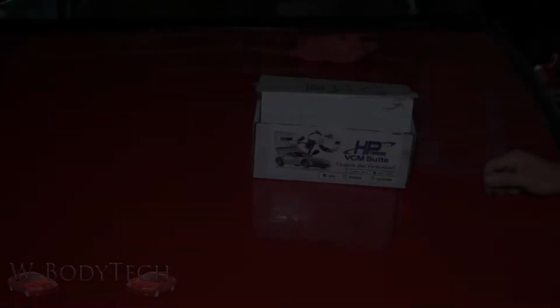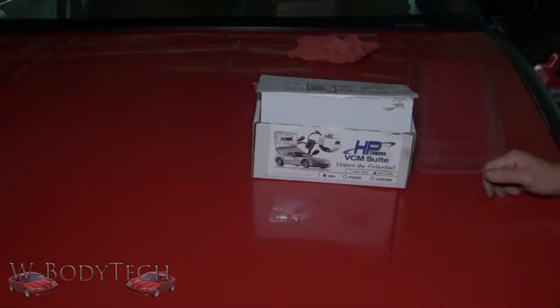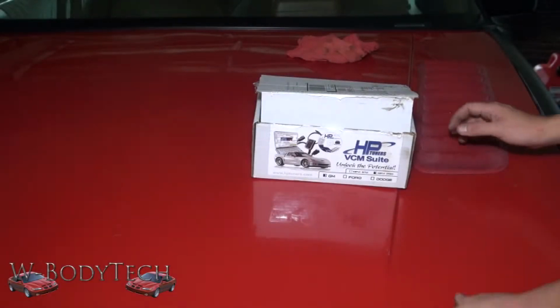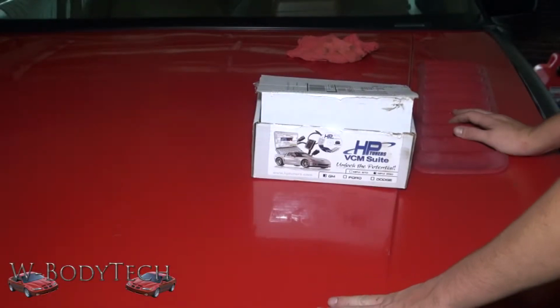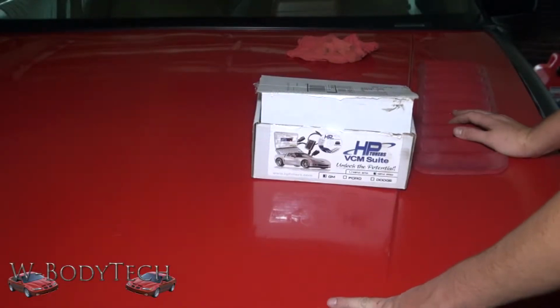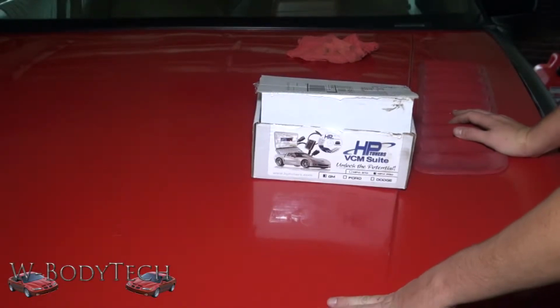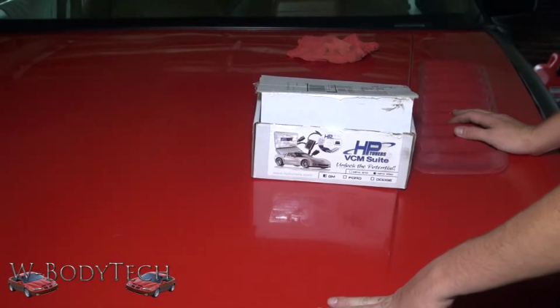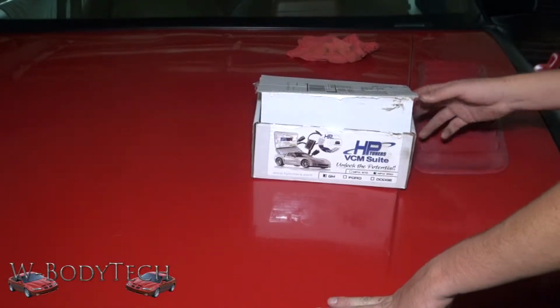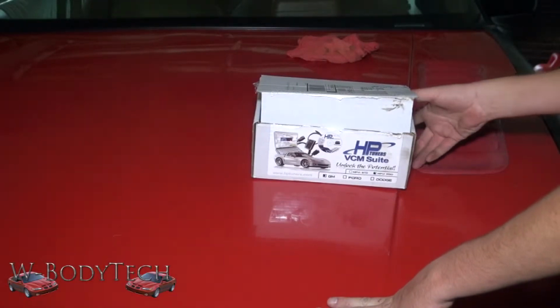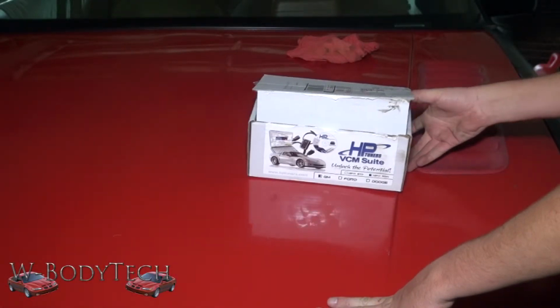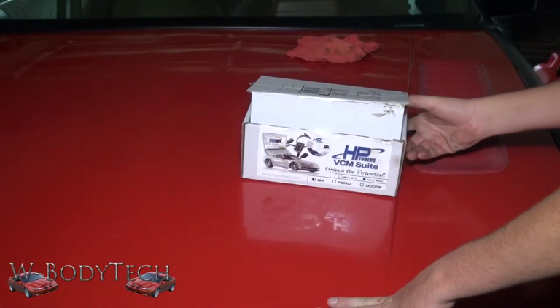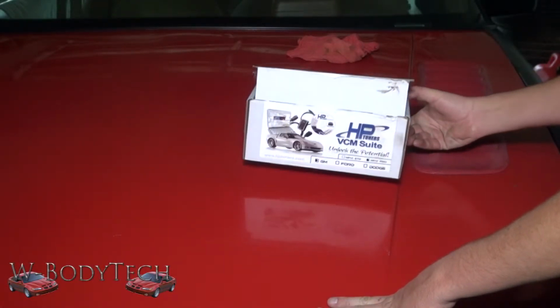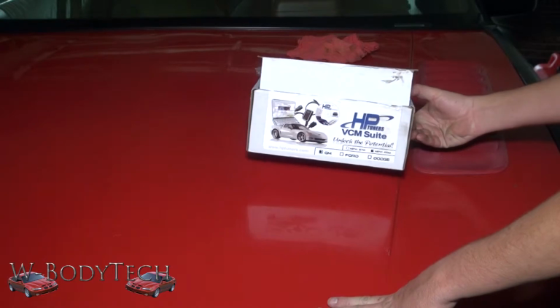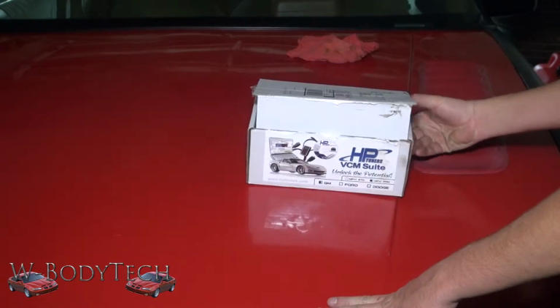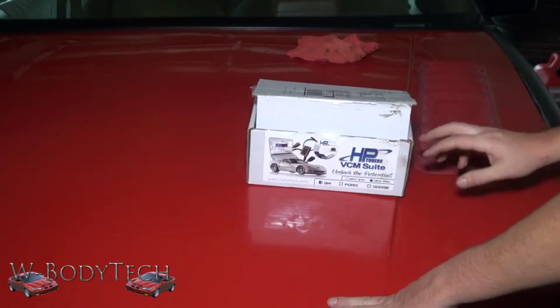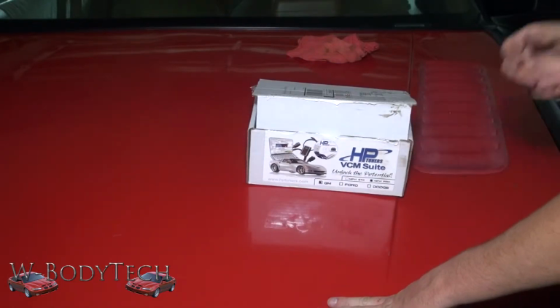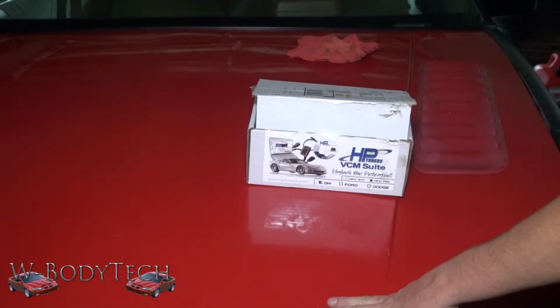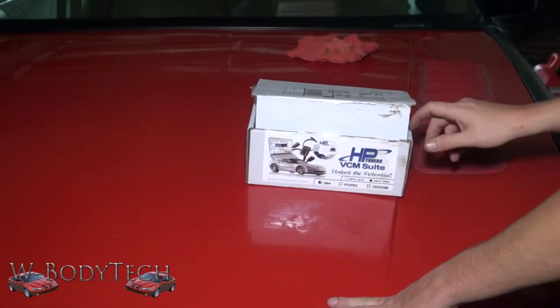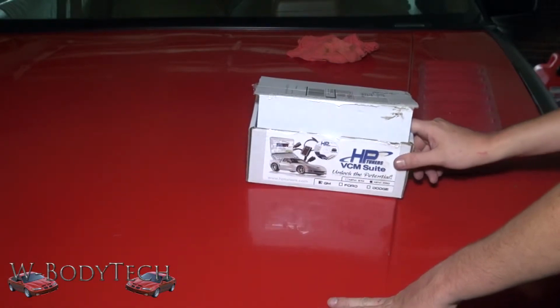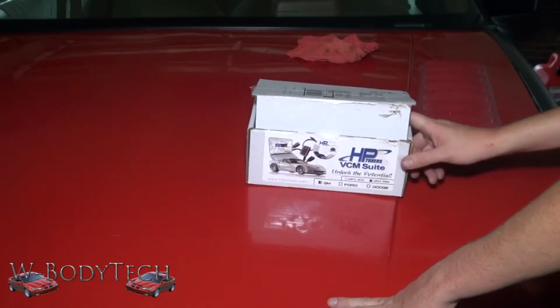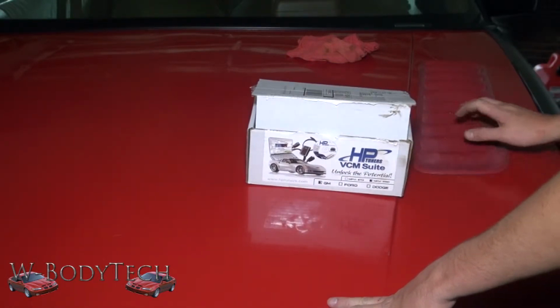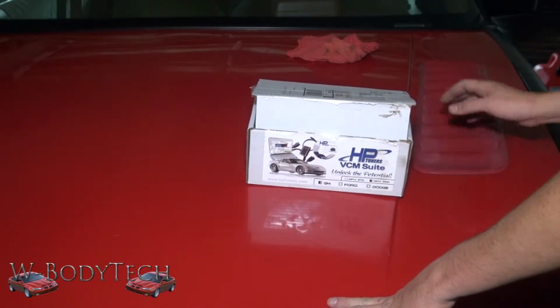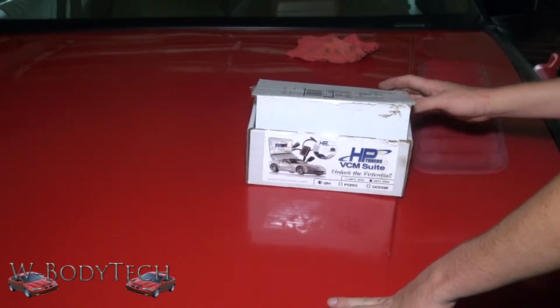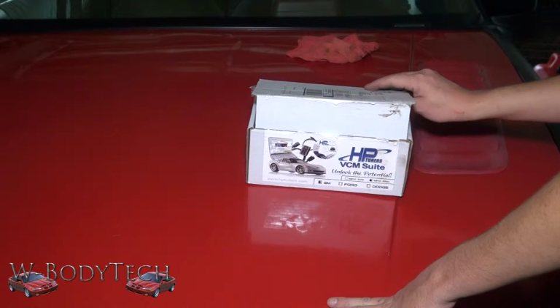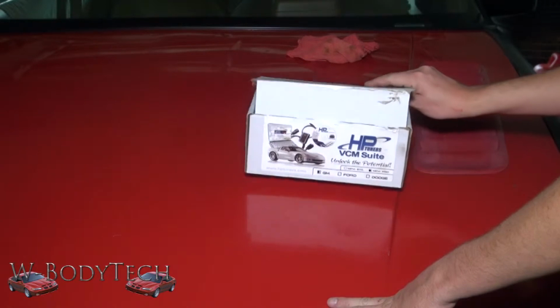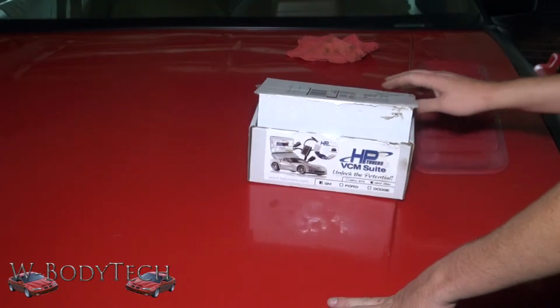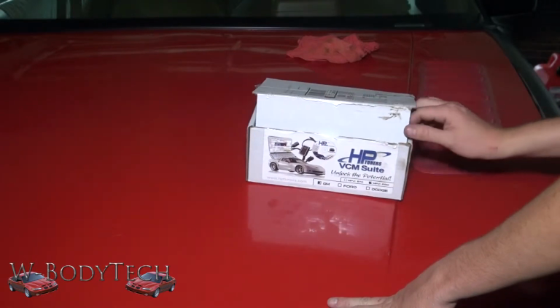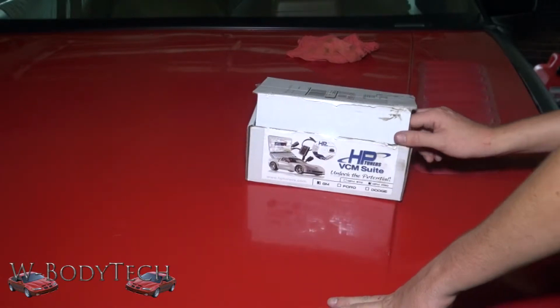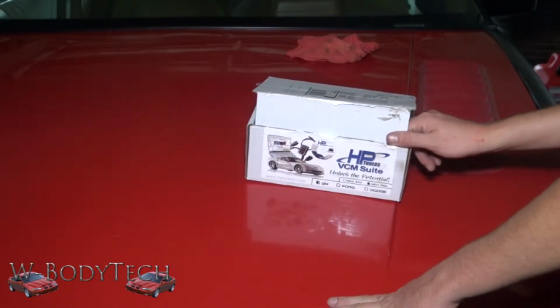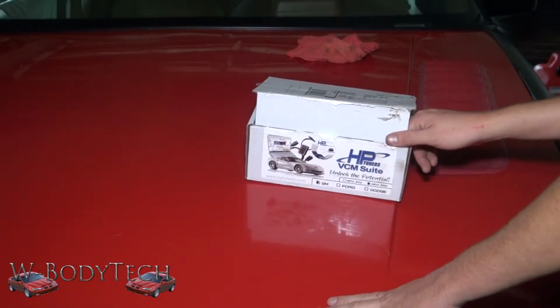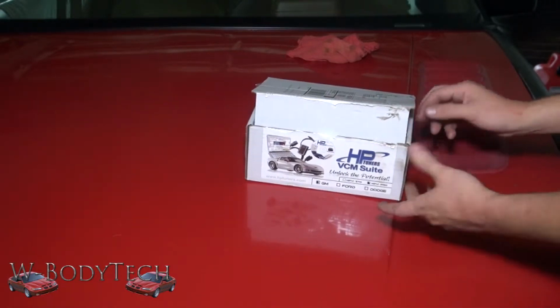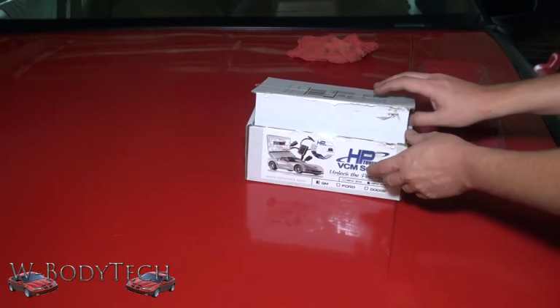Hey, what's going on guys, this is Rob from DougieBodyTech.com. Today I'm going to show you the AHP tuner for General Motors vehicles OBD2 and up. This will tune a new vehicle OBD2 from 1996 on up pretty much.